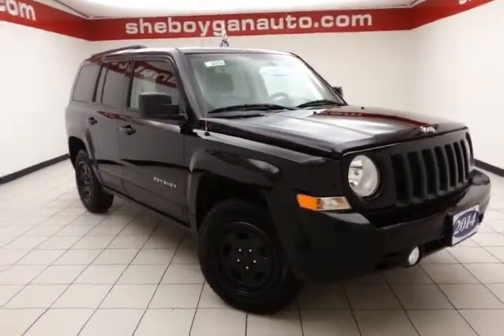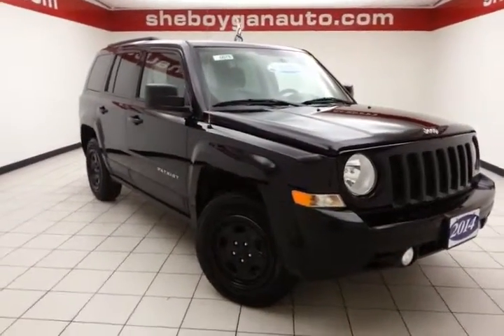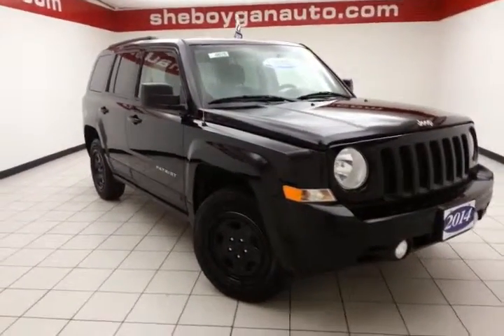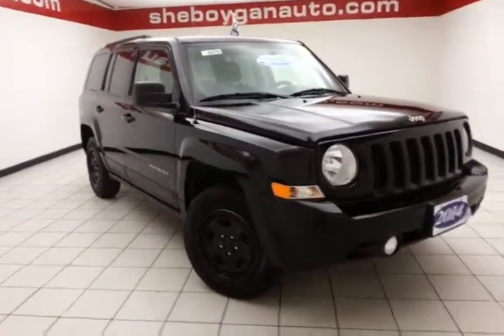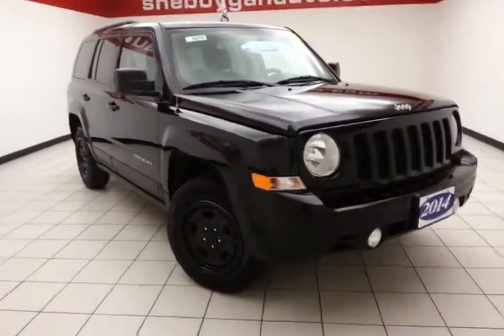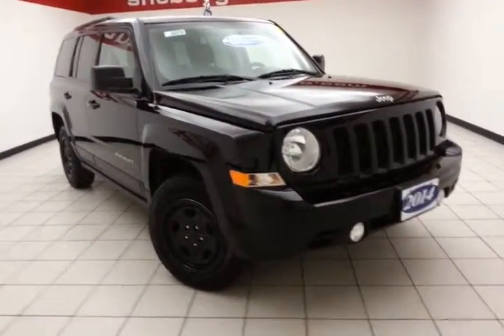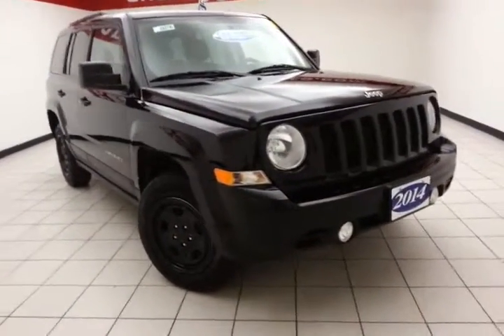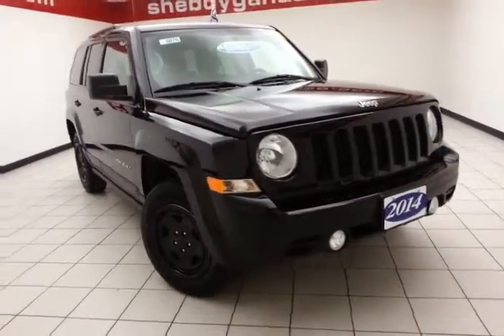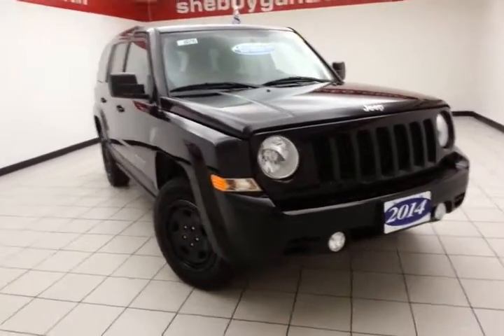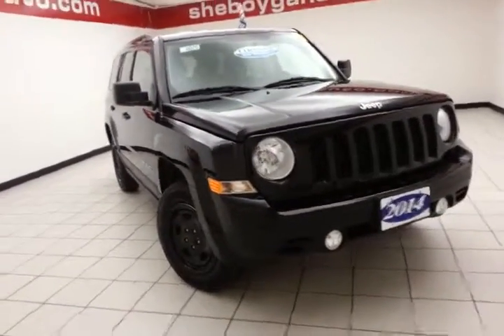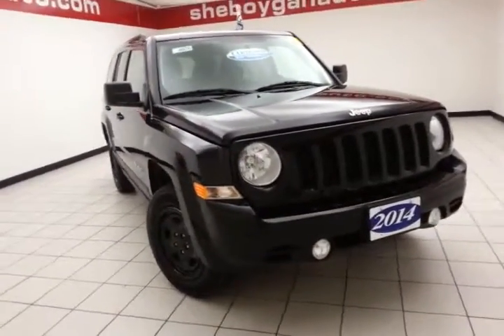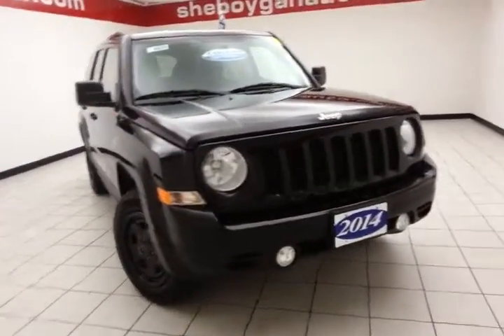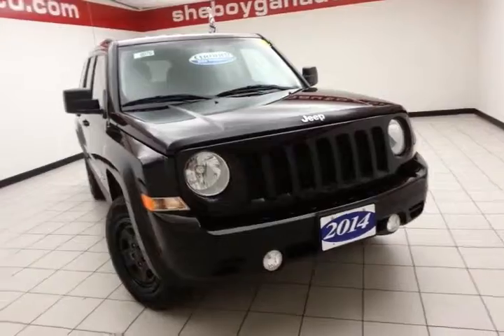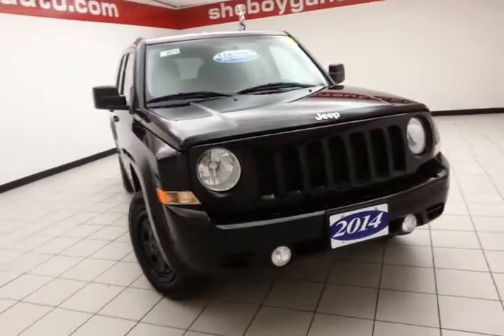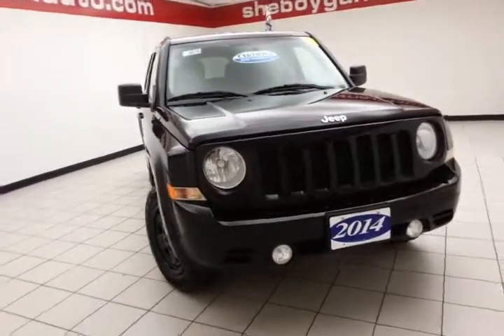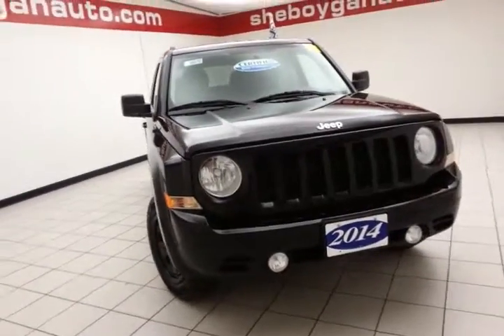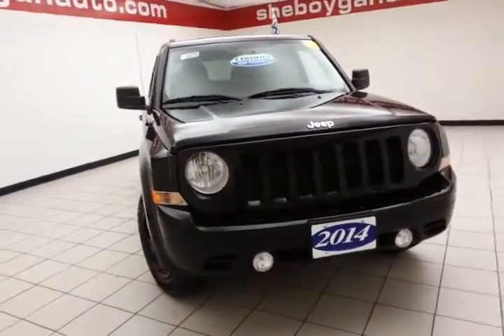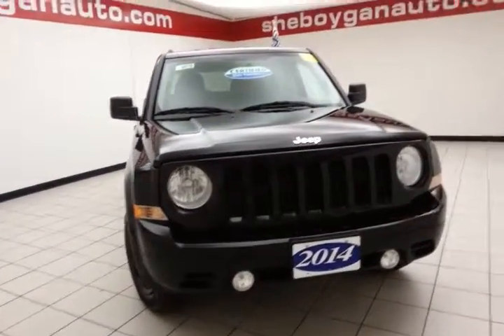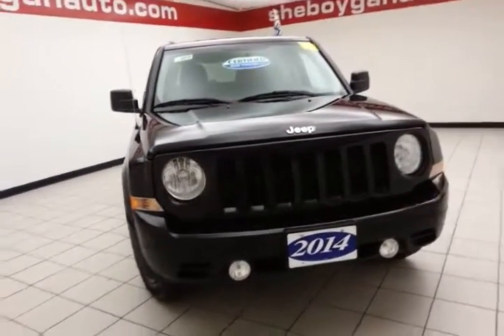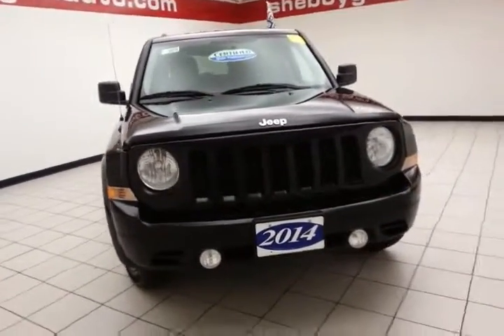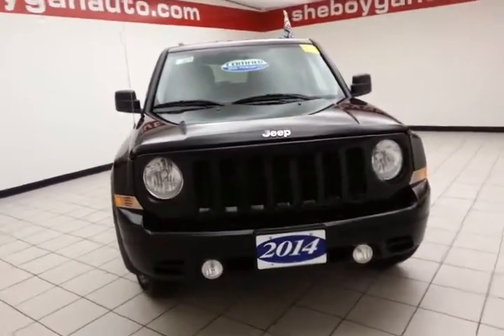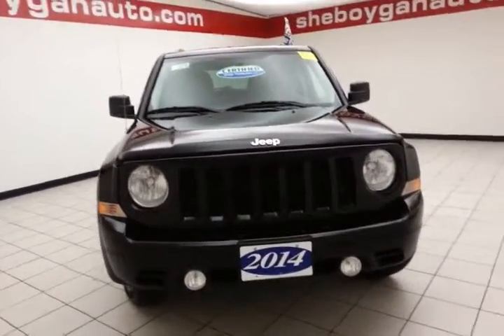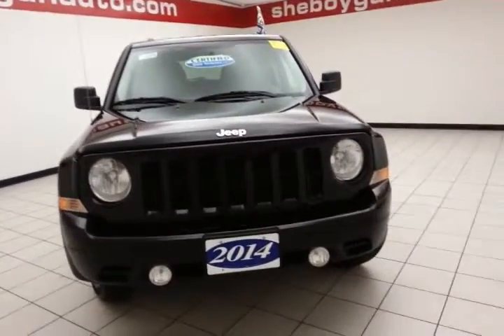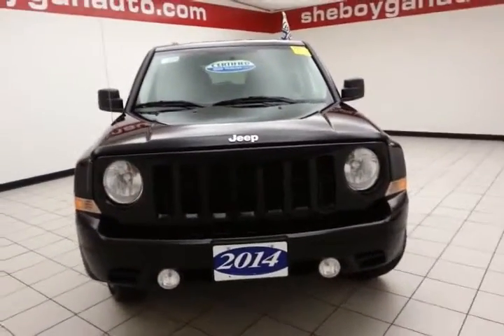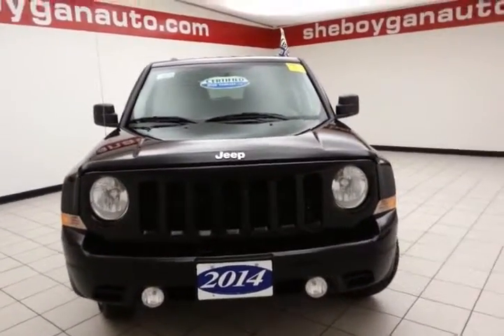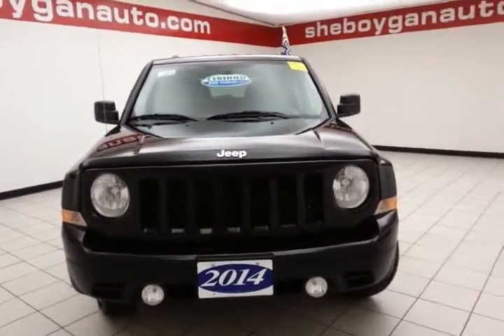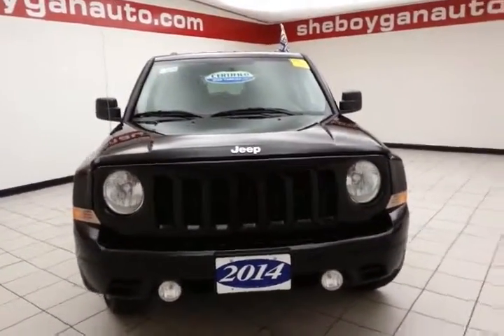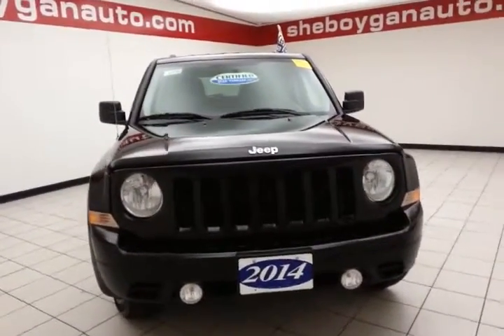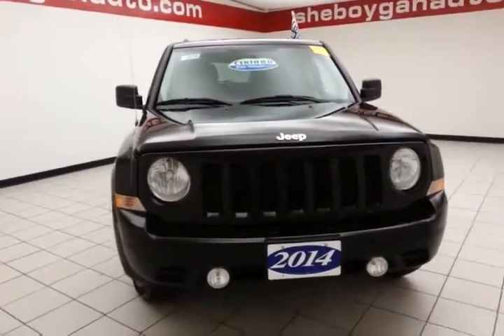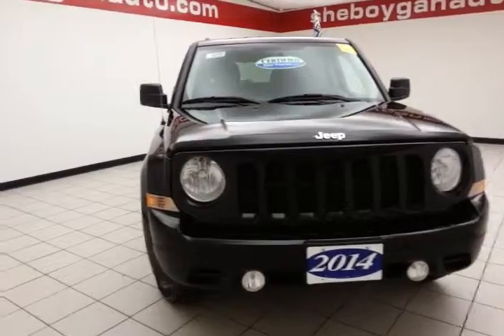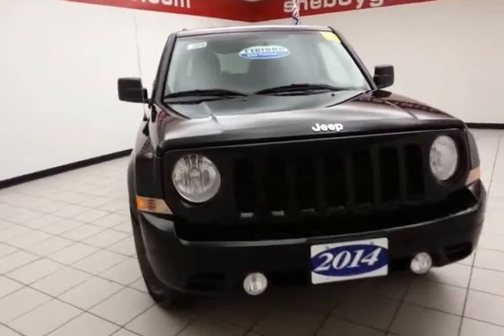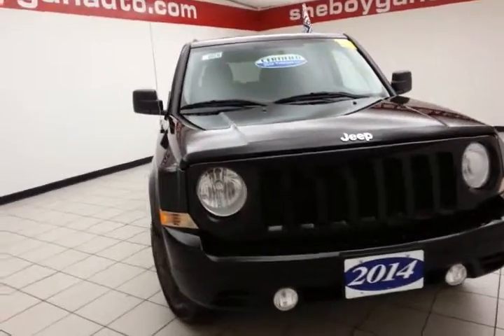Welcome to Spoggin Chevrolet Chrysler Center. Today's special is a capable 2014 Jeep Patriot Sport four-wheel drive, stock number B6076P.